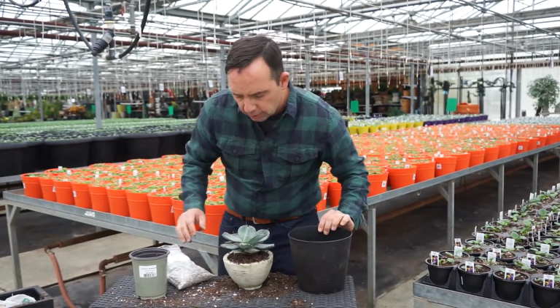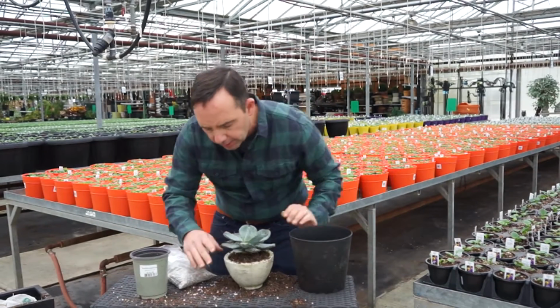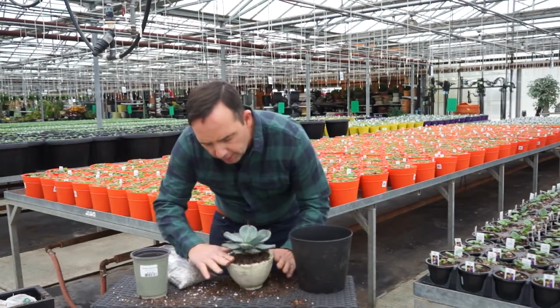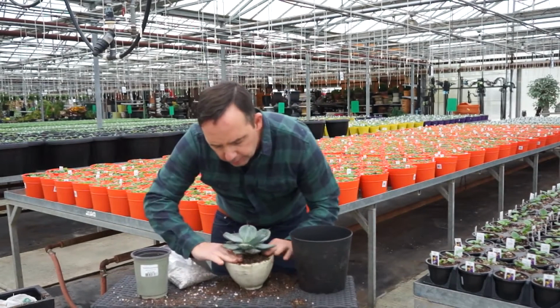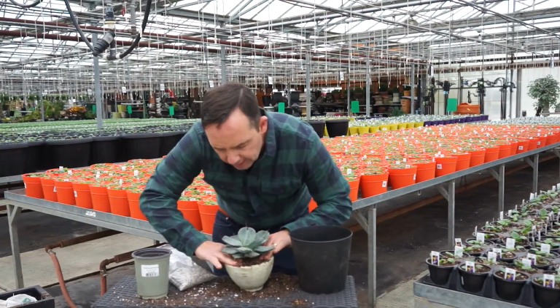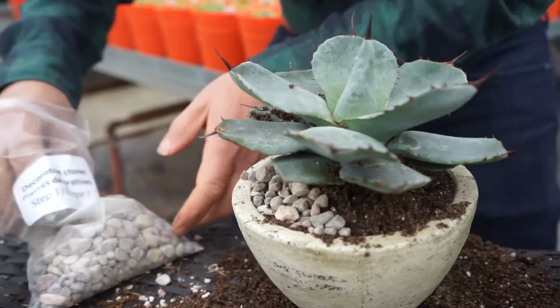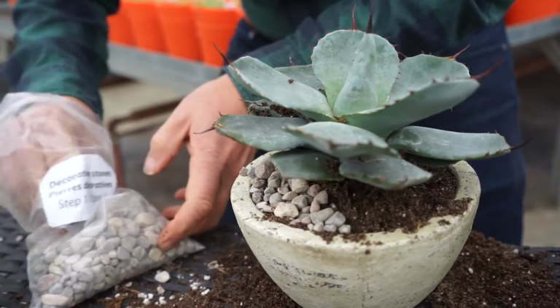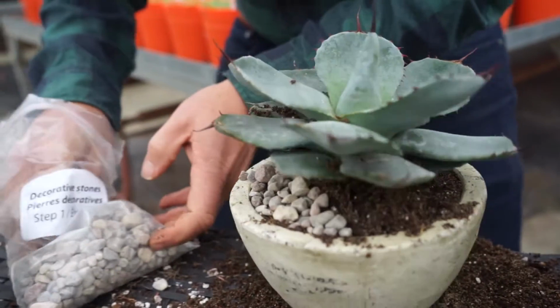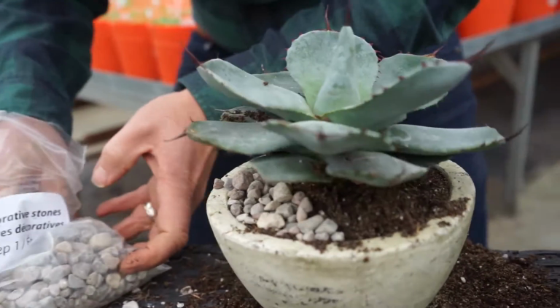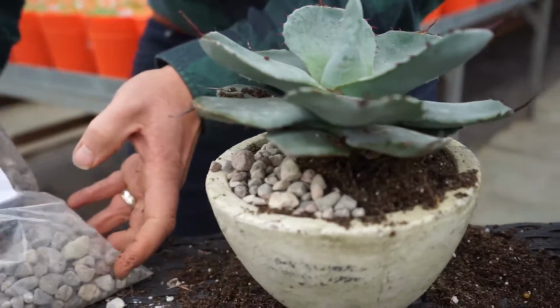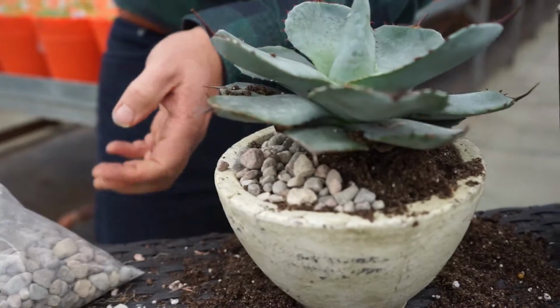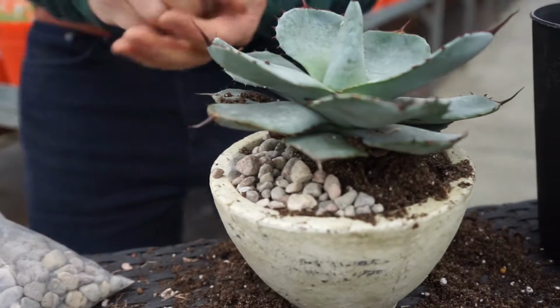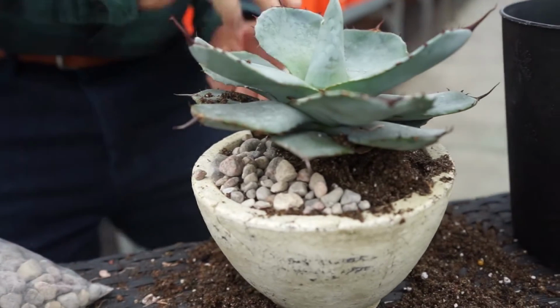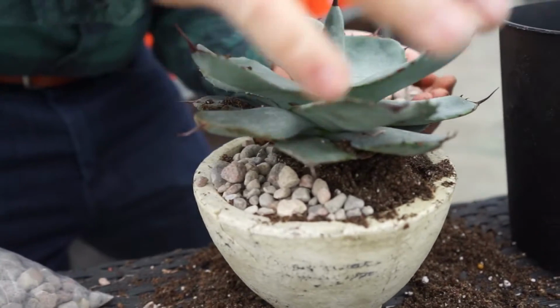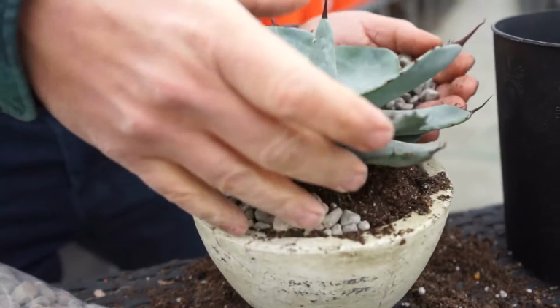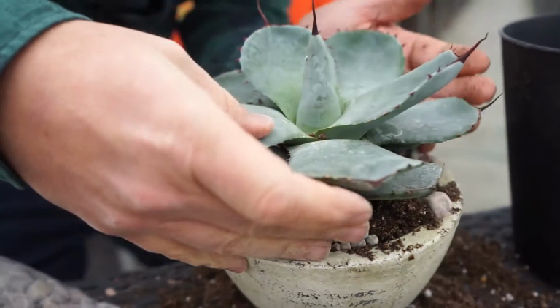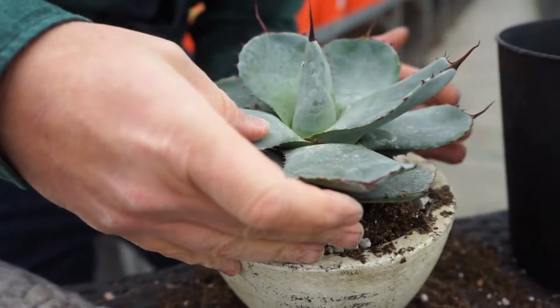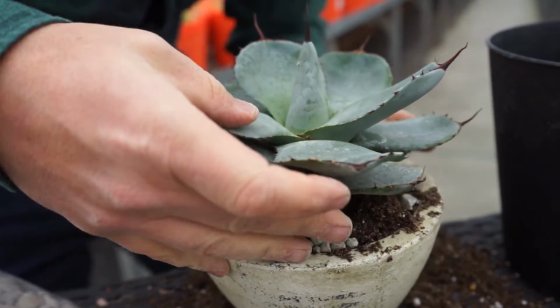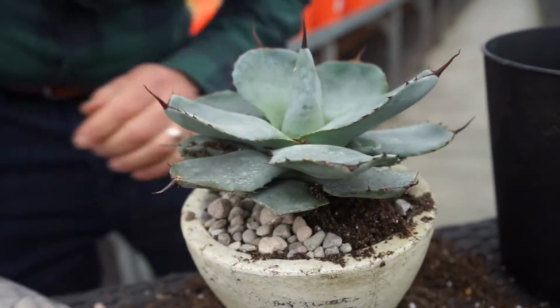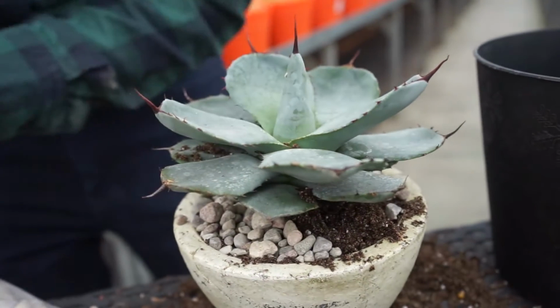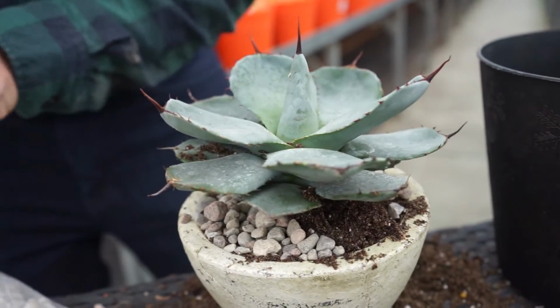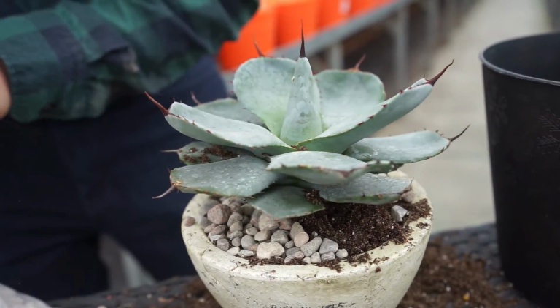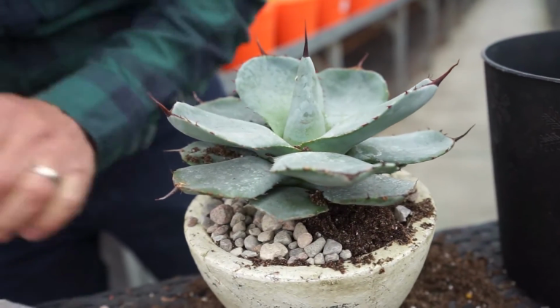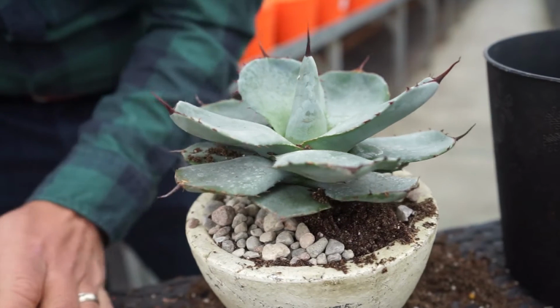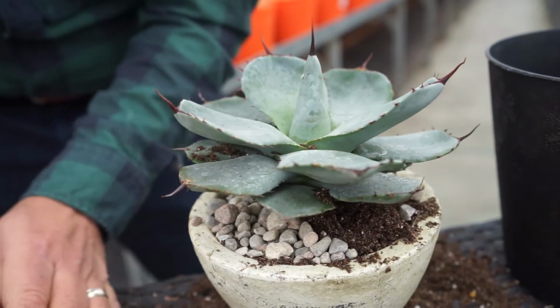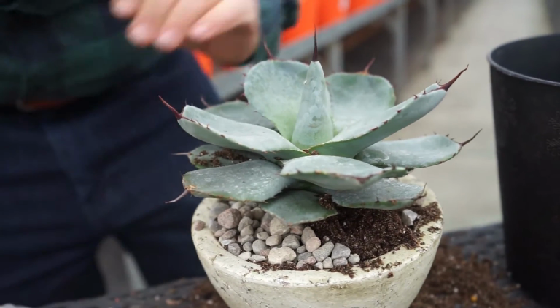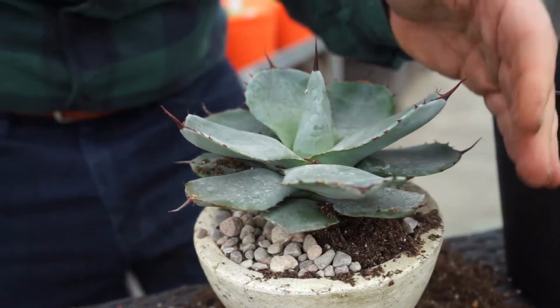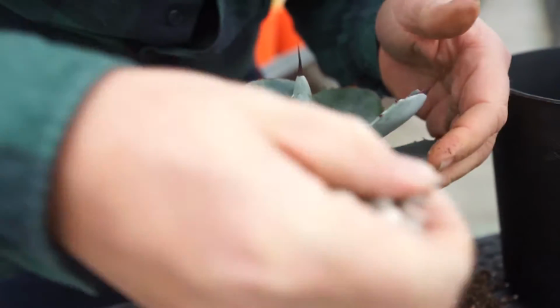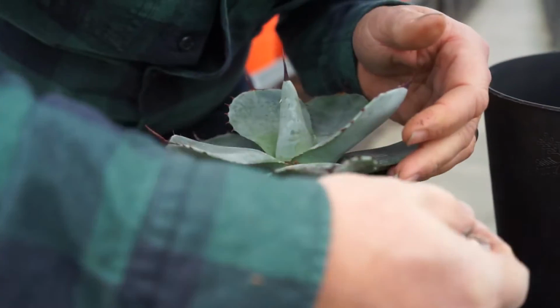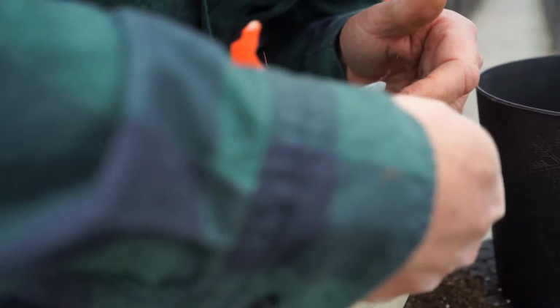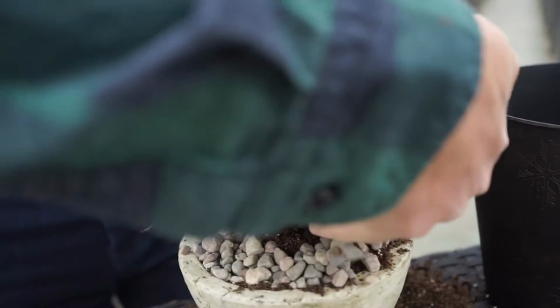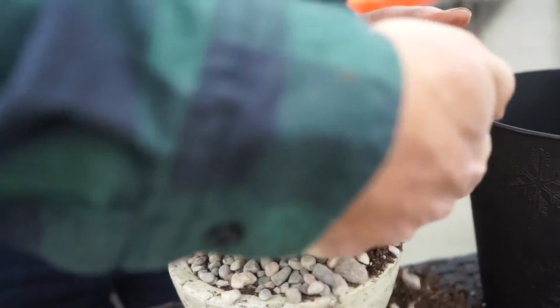We already got it potted in and put that soil around, firmly tamped it down. And if you want to make it a little bit decorative, those same stones — just to make them look a little bit more airy — we can just kind of dress them around the side.